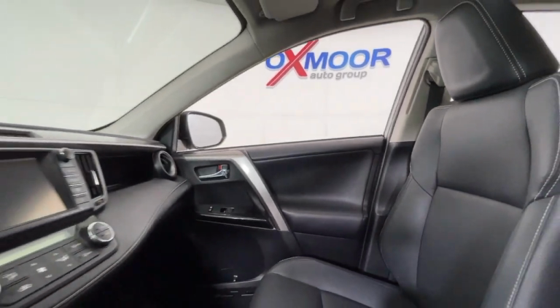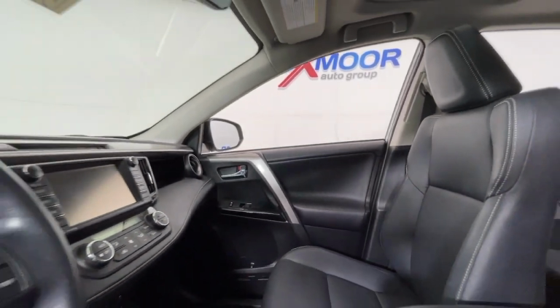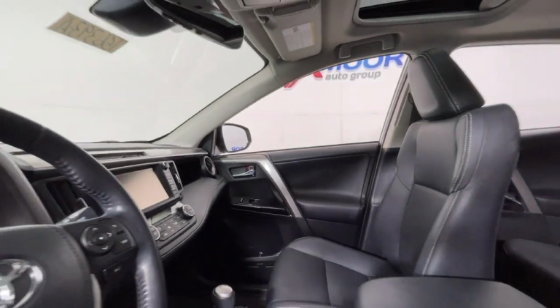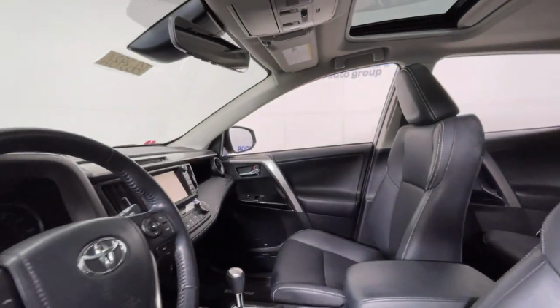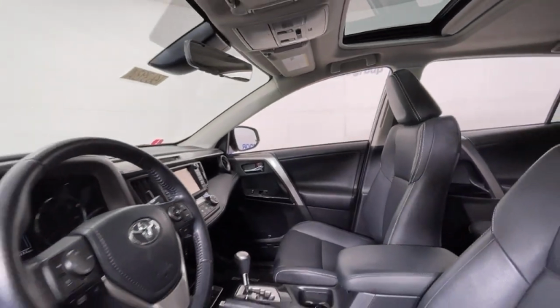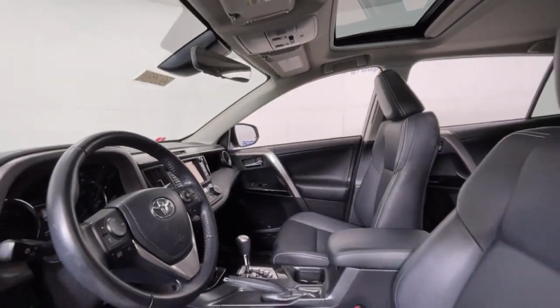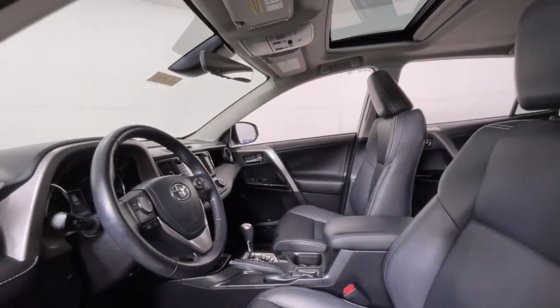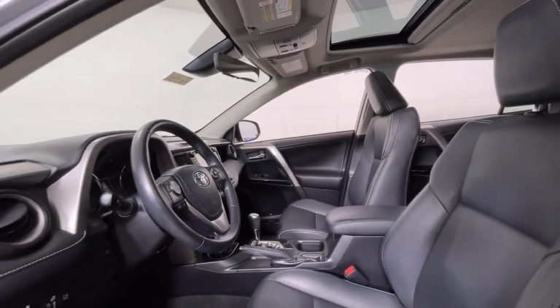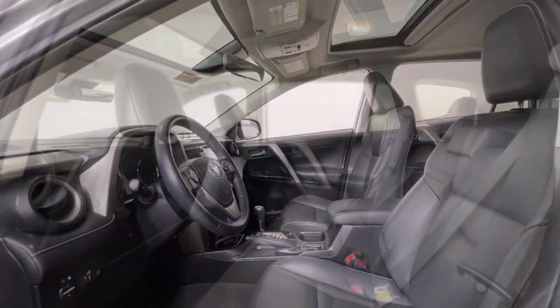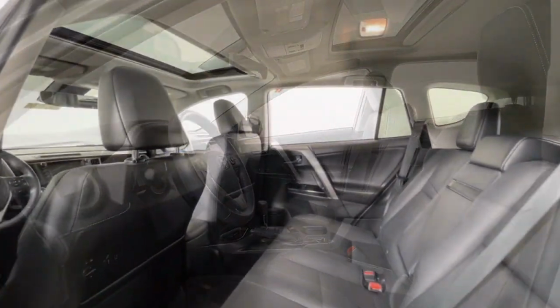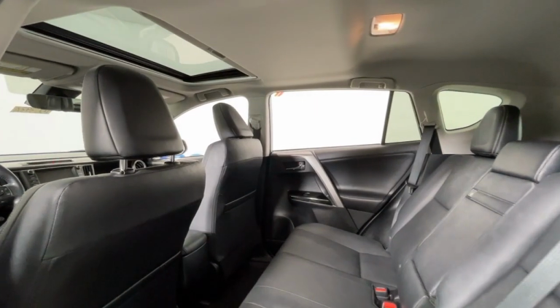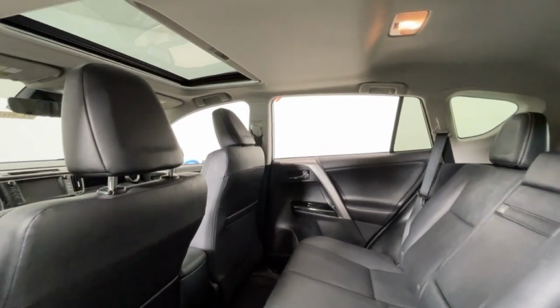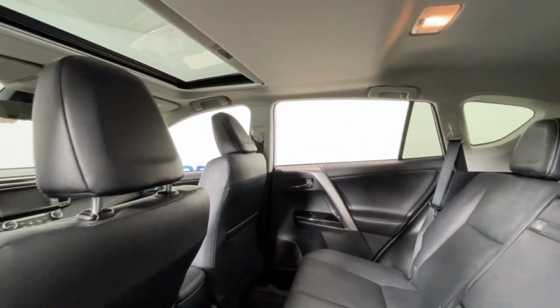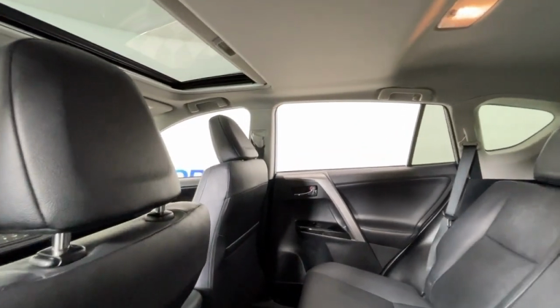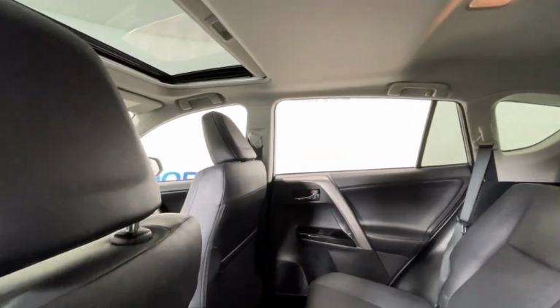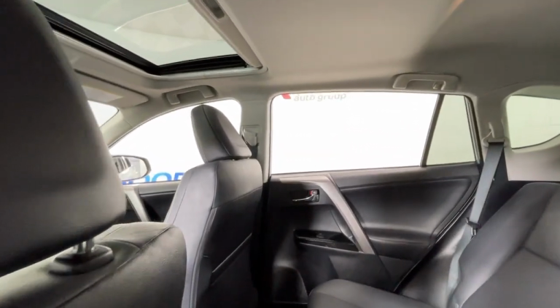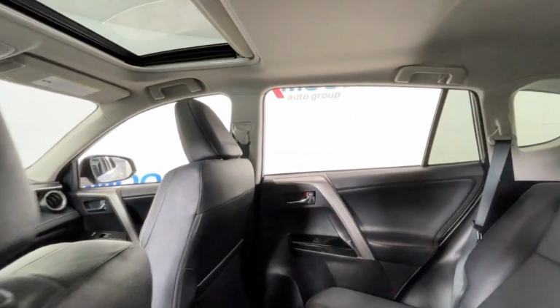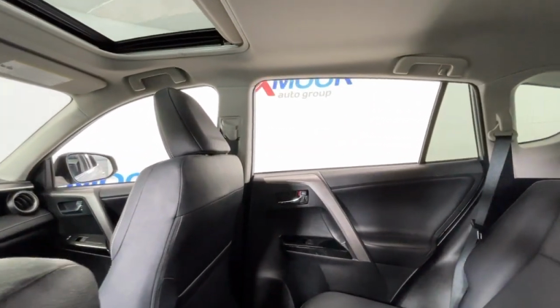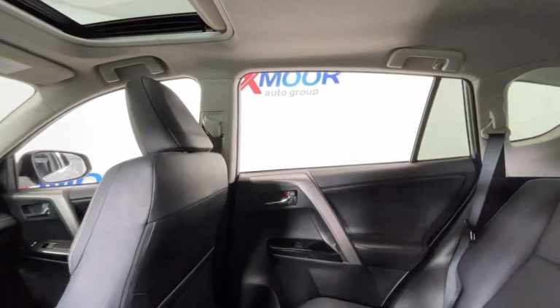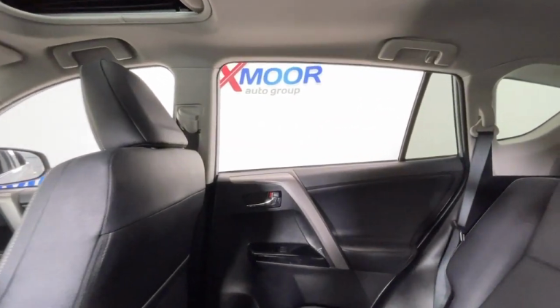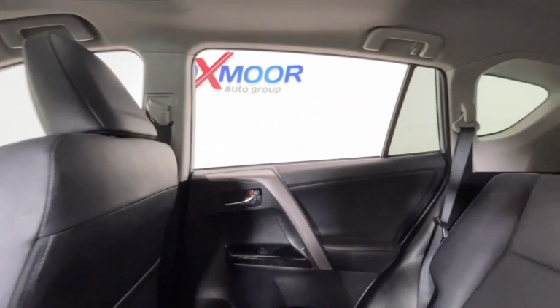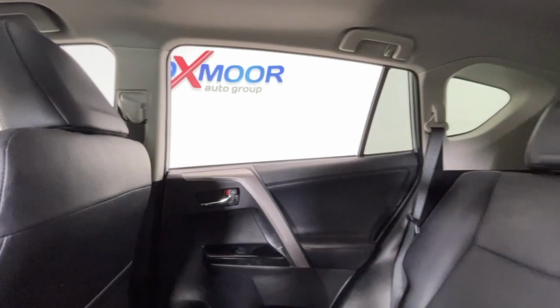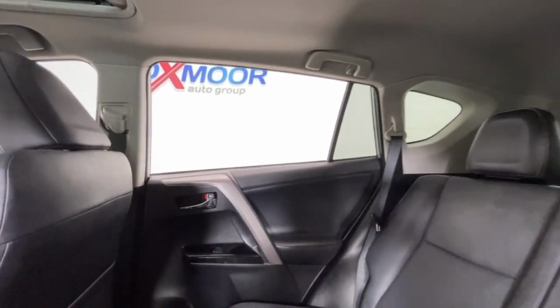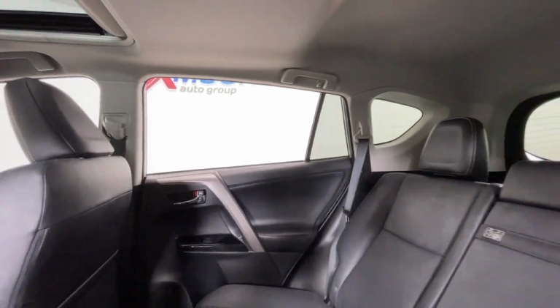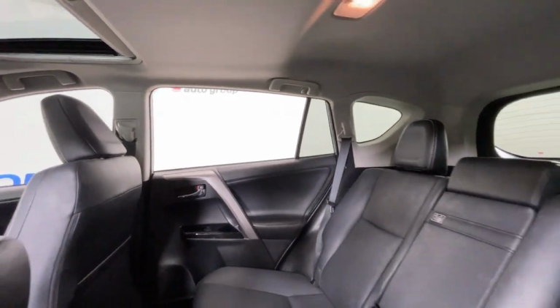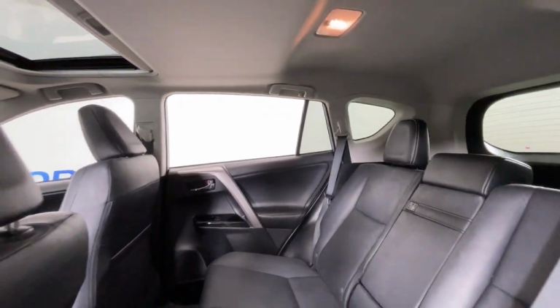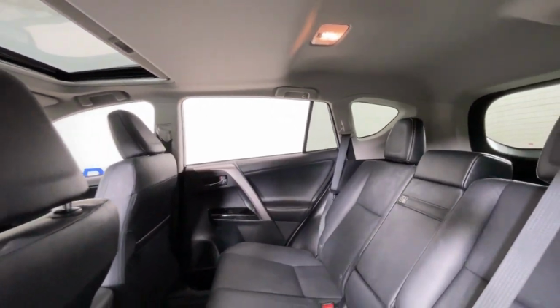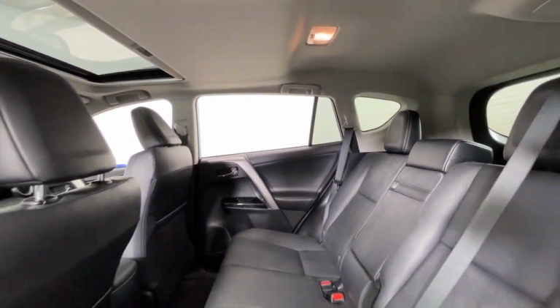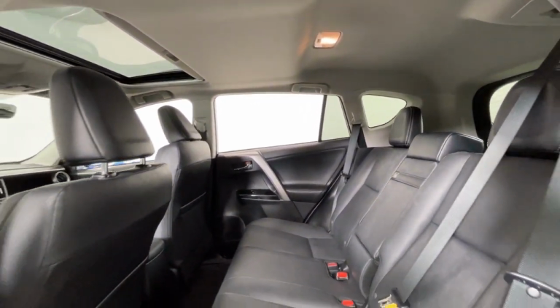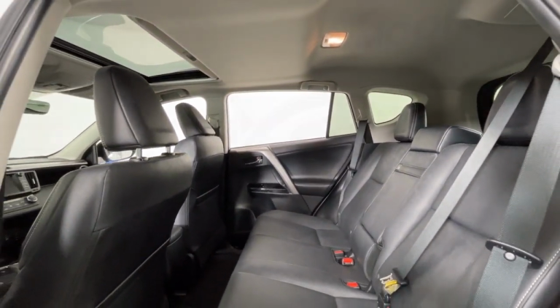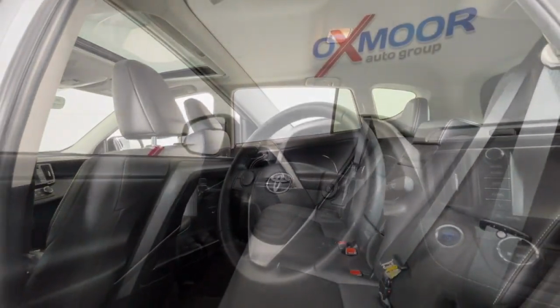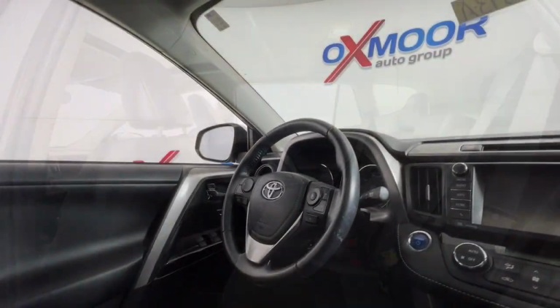This small SUV packs an amazing list of features like all-wheel drive, the latest in driver assistance and safety tech, specialized hybrid gauges to help you monitor energy, and a refined and flexible interior, all wrapped in a sleek, modern package.